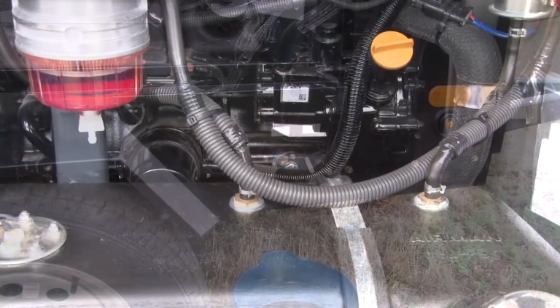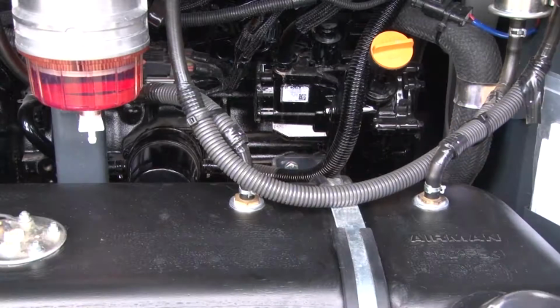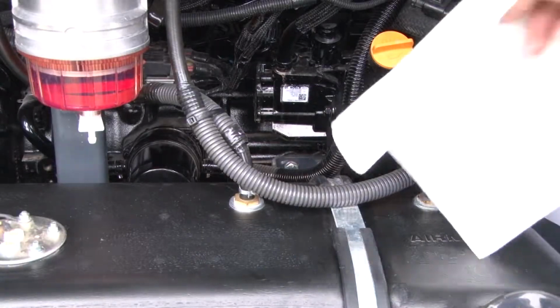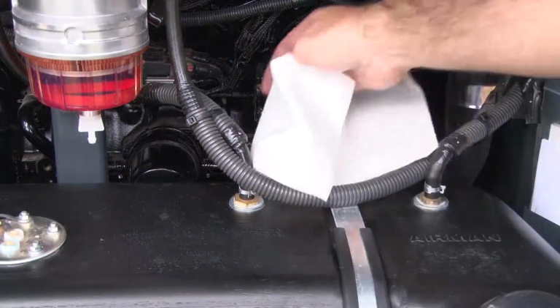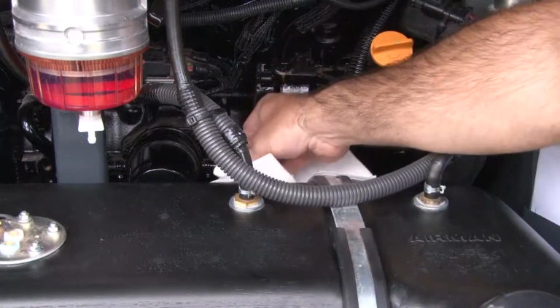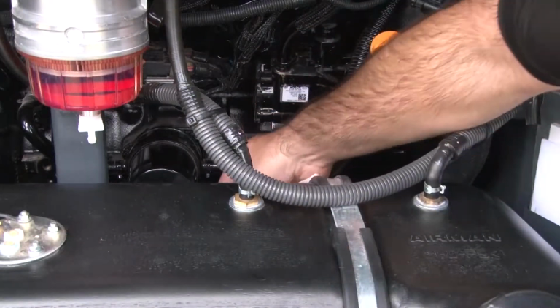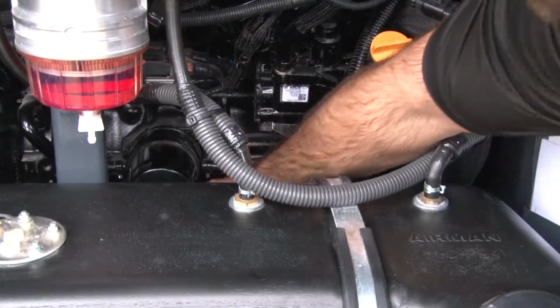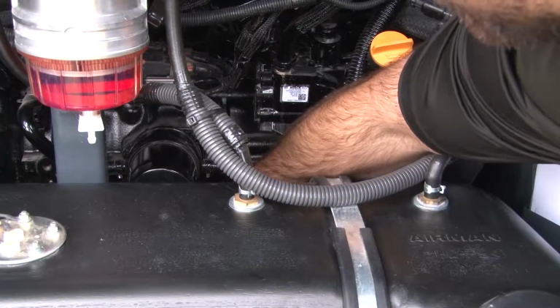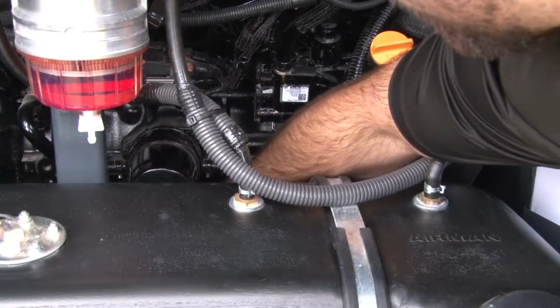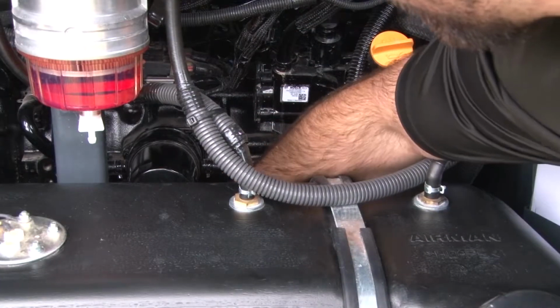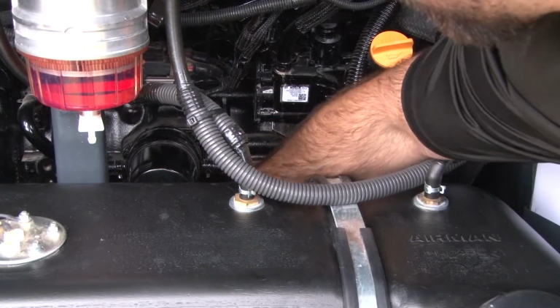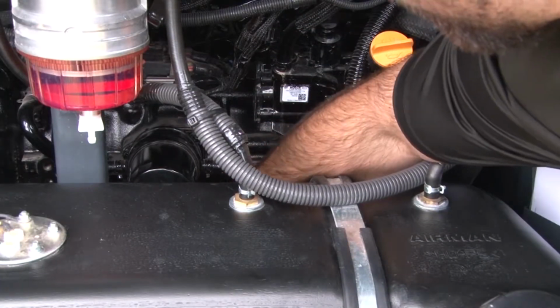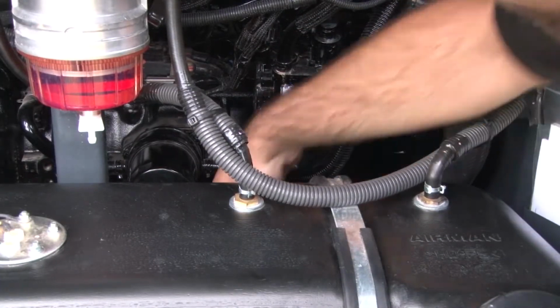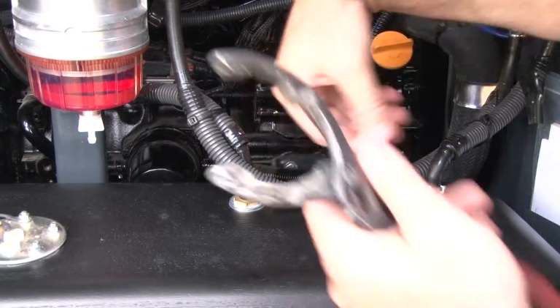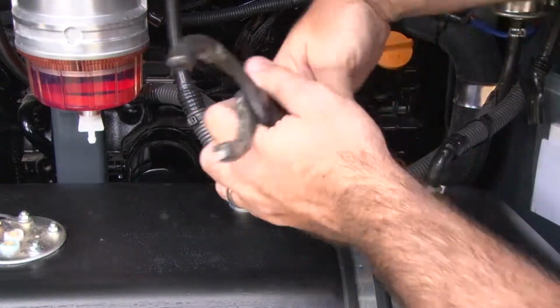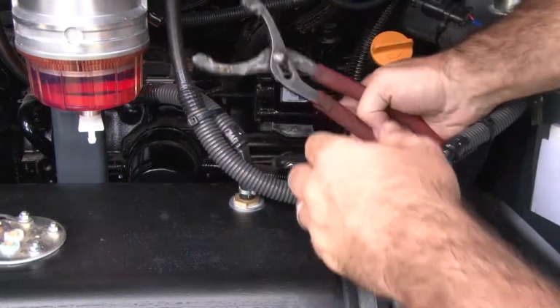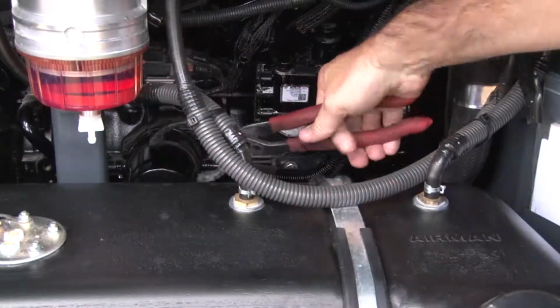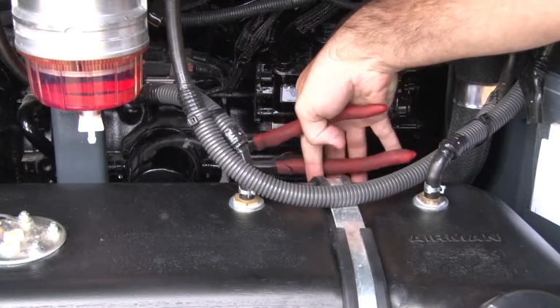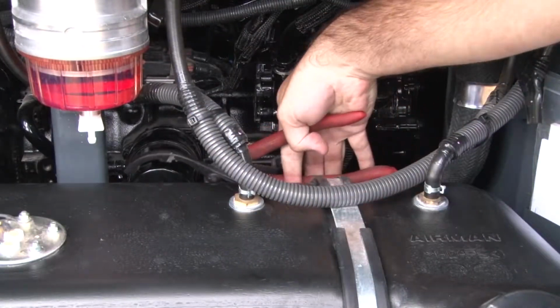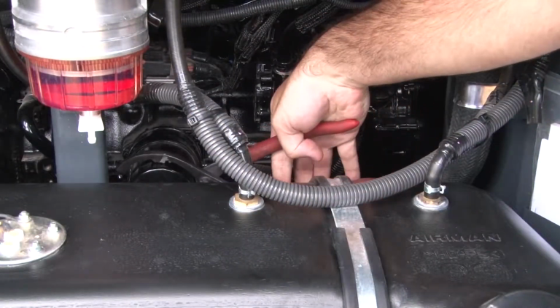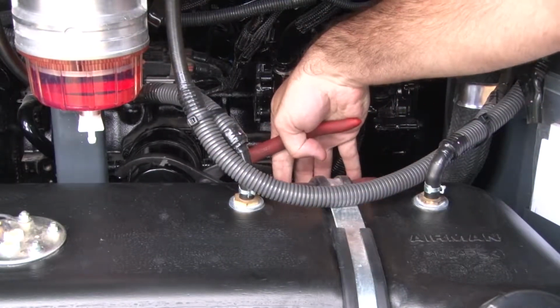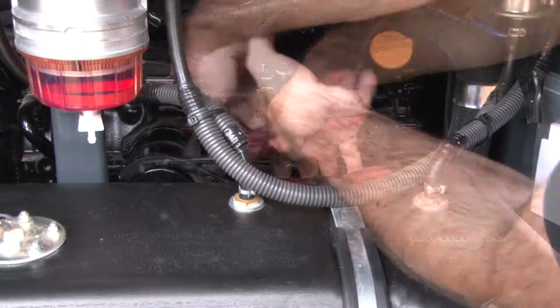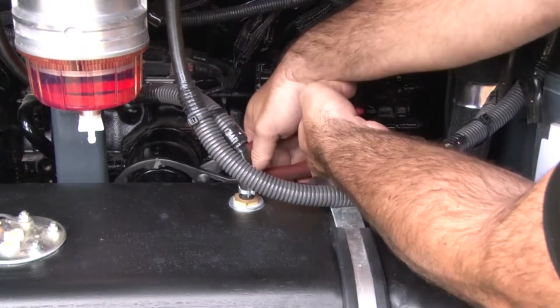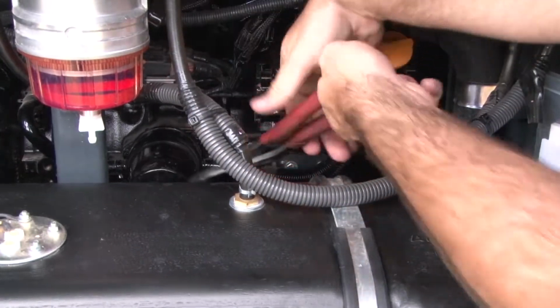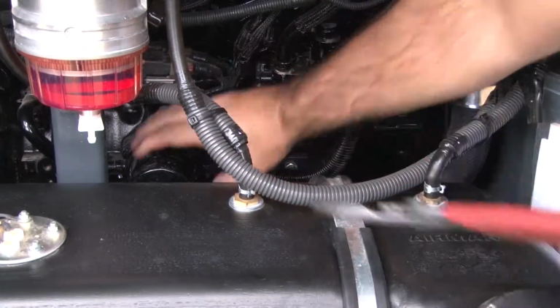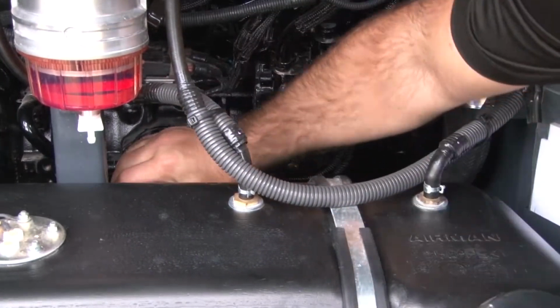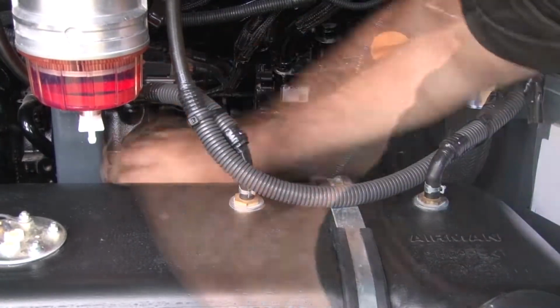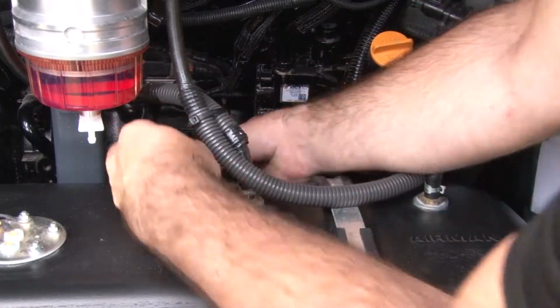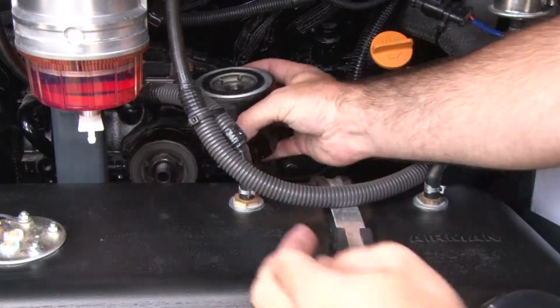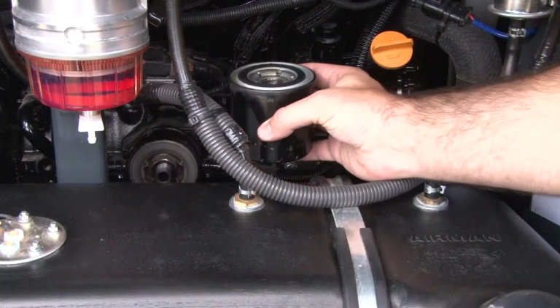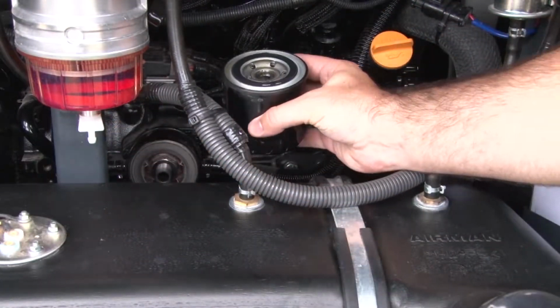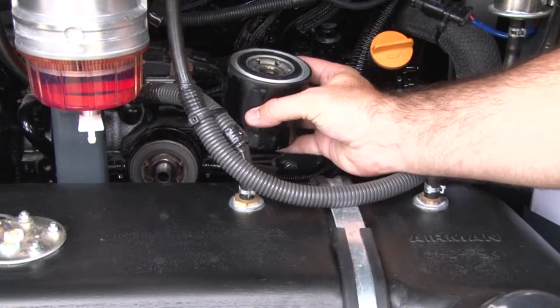You may now remove the oil filter using an oil filter wrench. Make sure that the O-ring is also removed. You may want to place a shop rag into the cabinet to catch any incidental oil dripping from the filter removal.